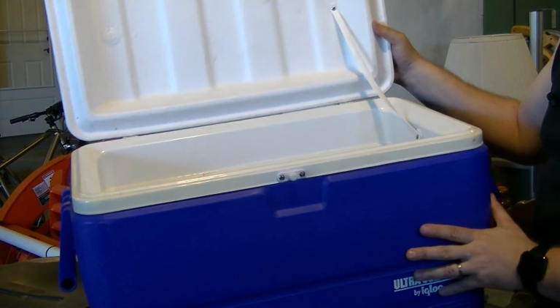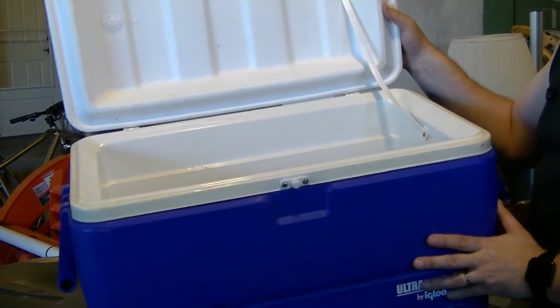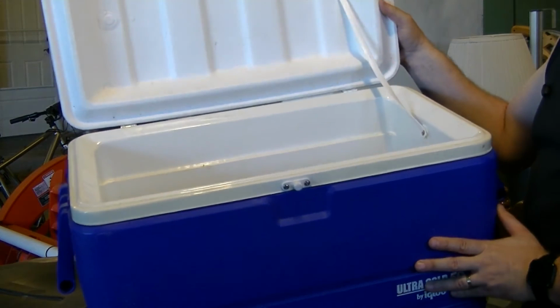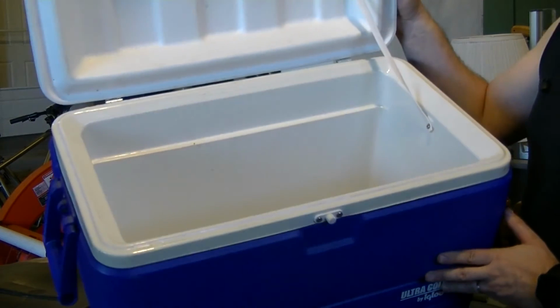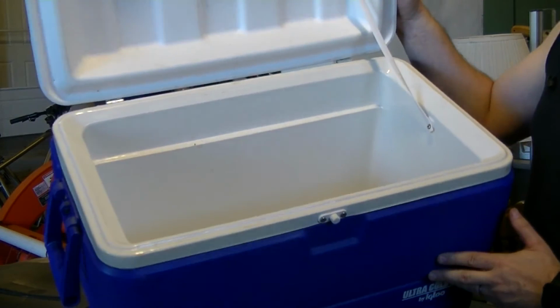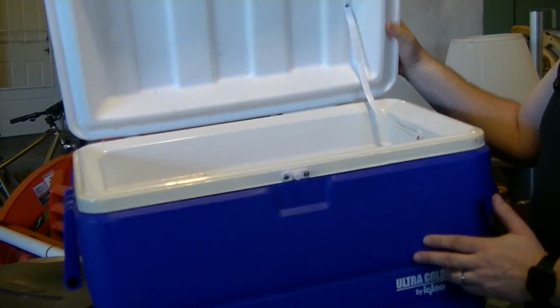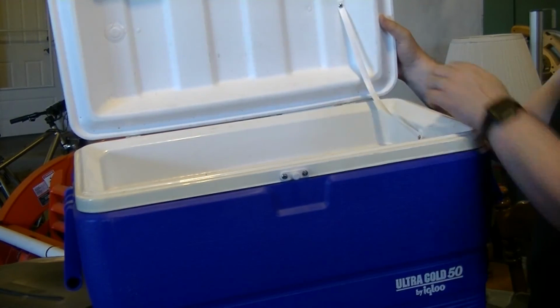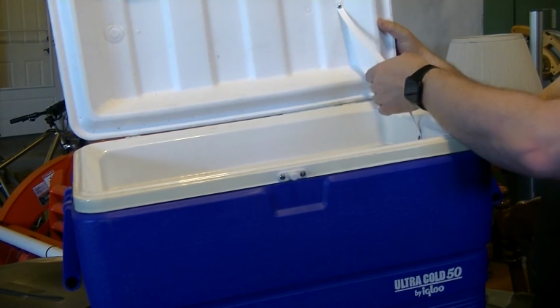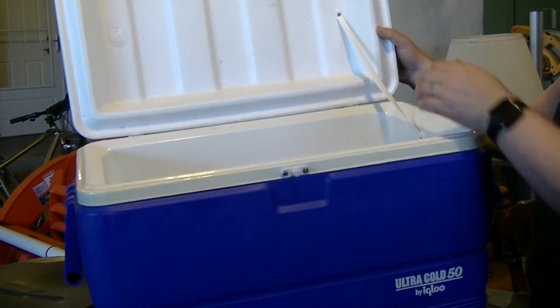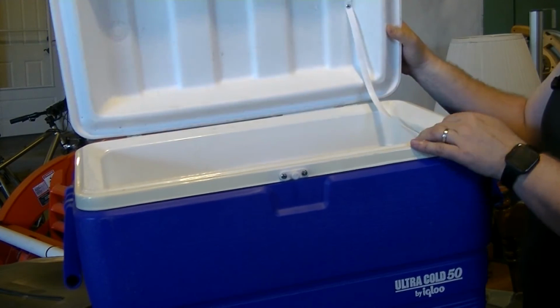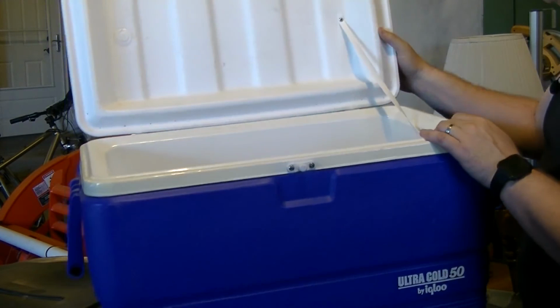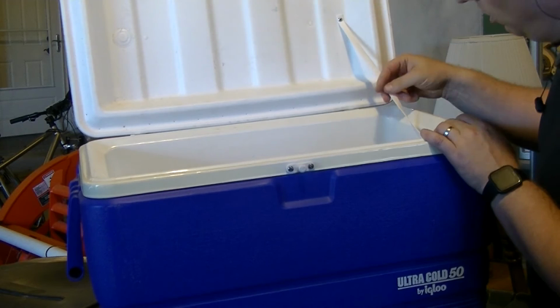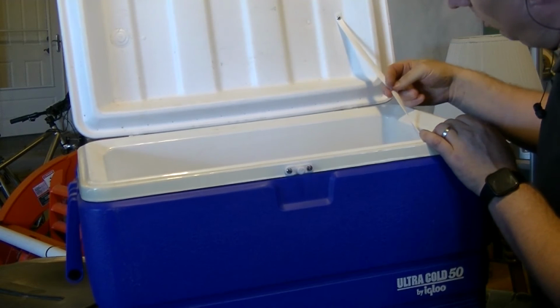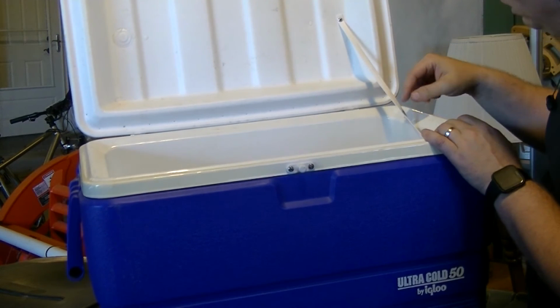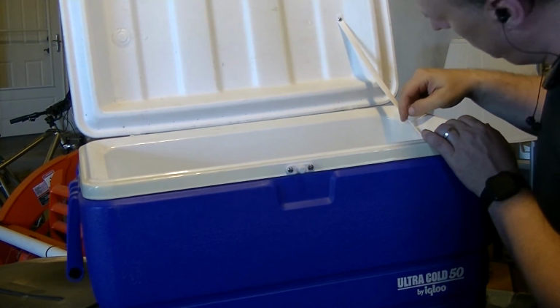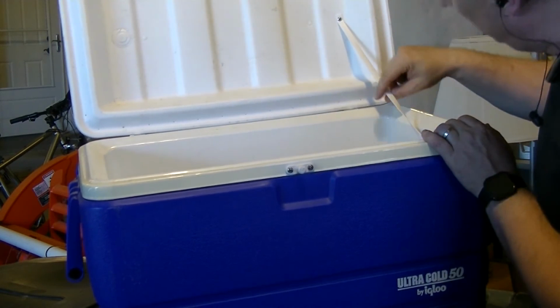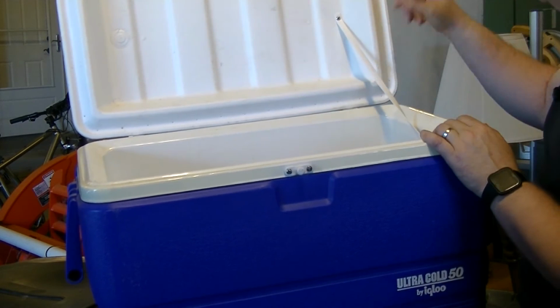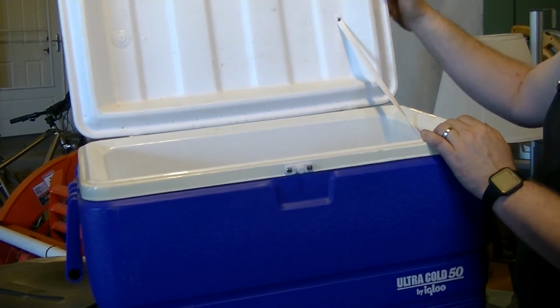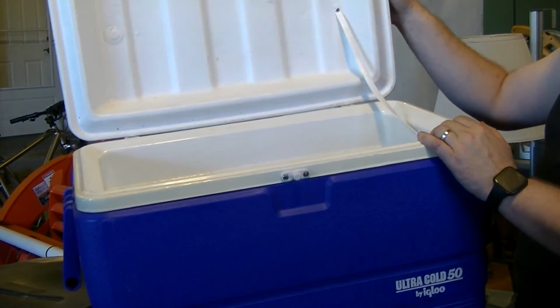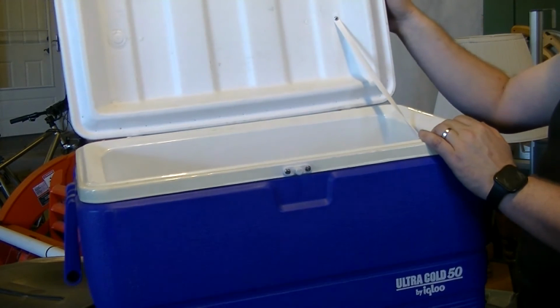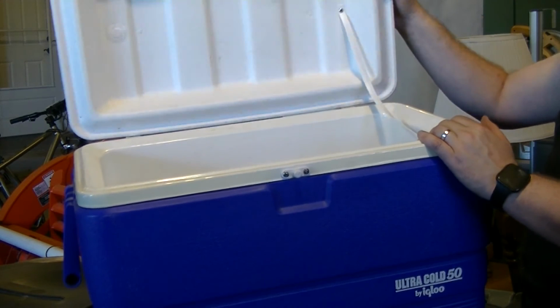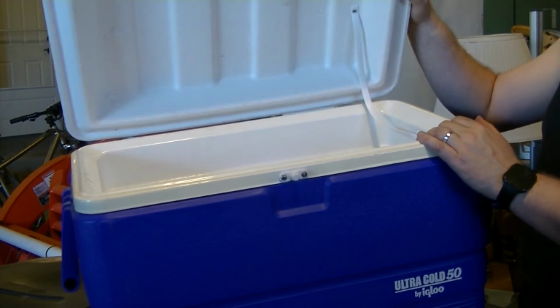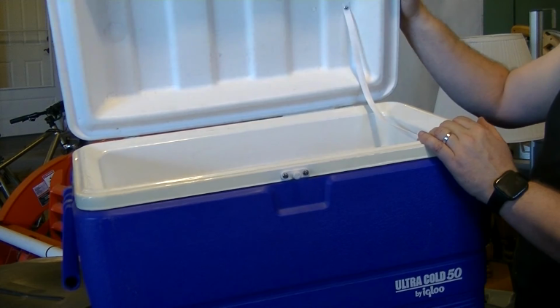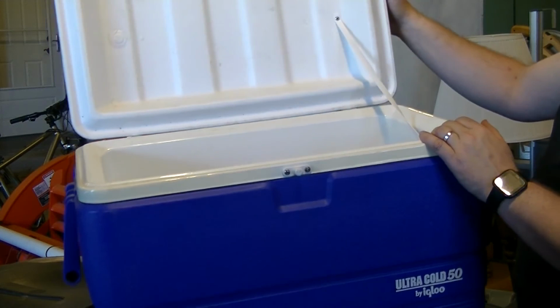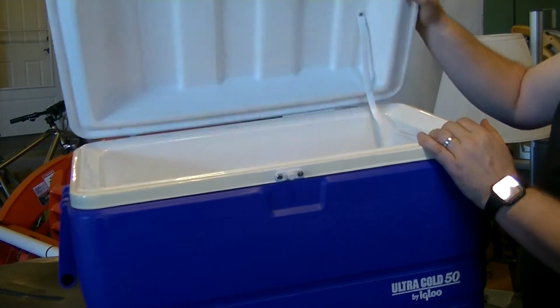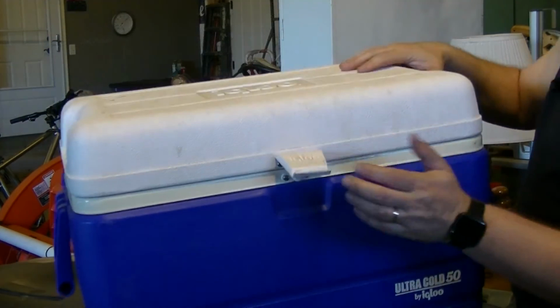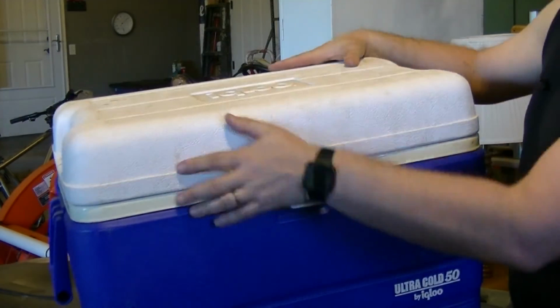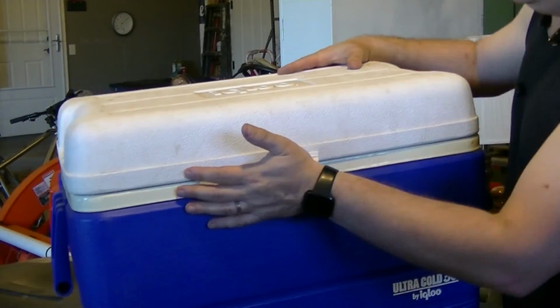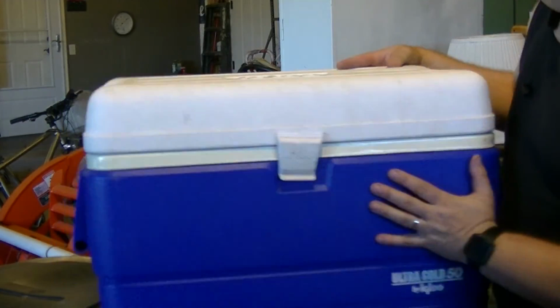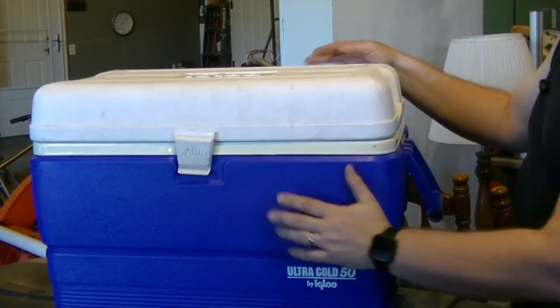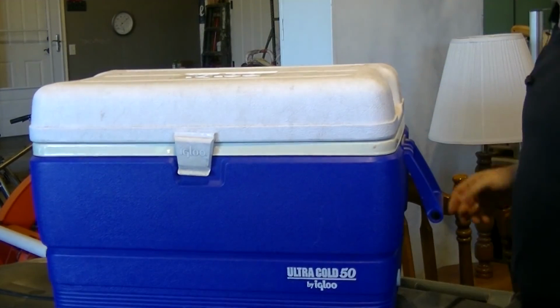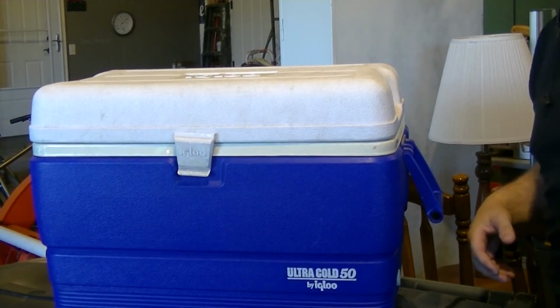This has the hinges holding it and it's still got the strap. If that strap broke I would replace it with something similar, probably a nylon rope. Perfect.